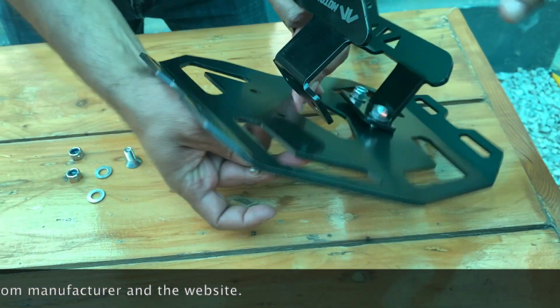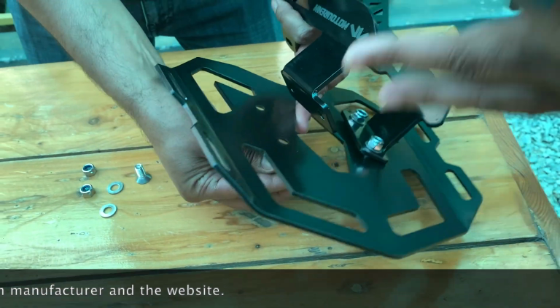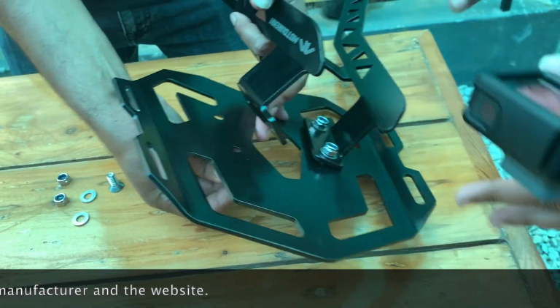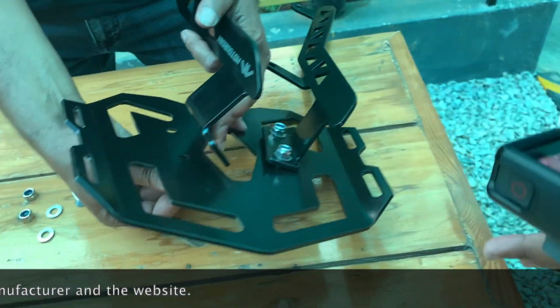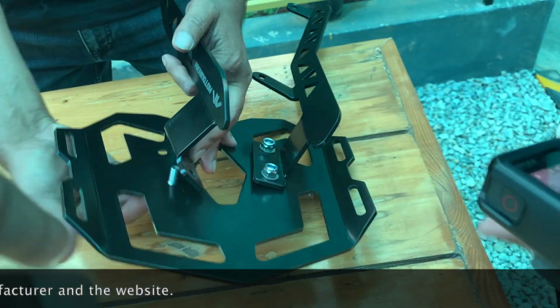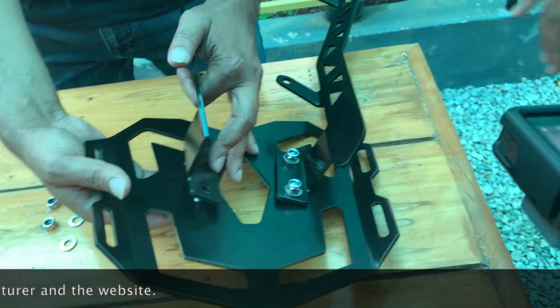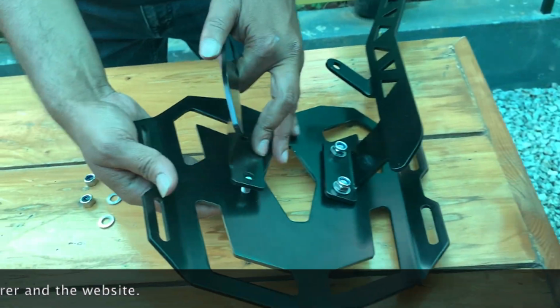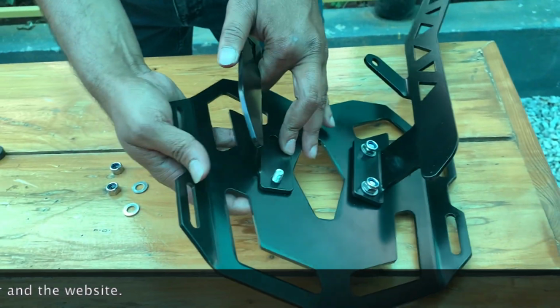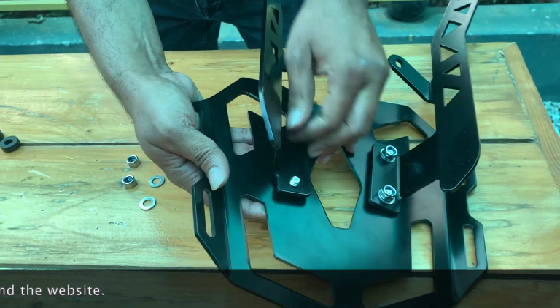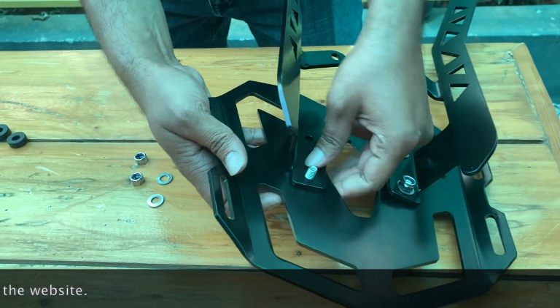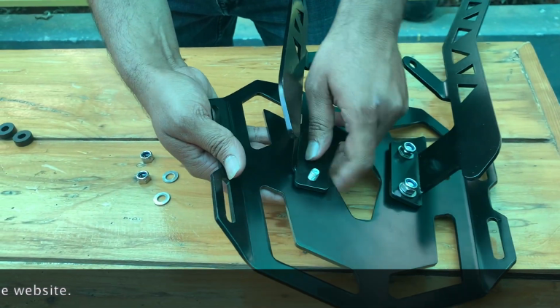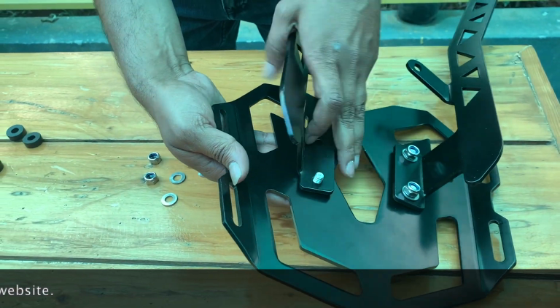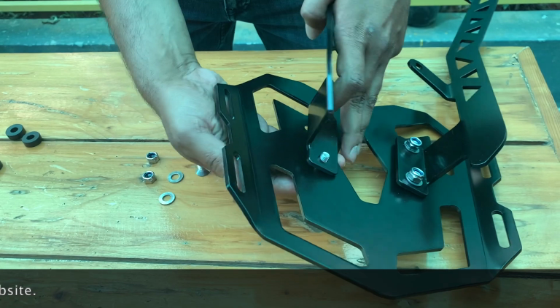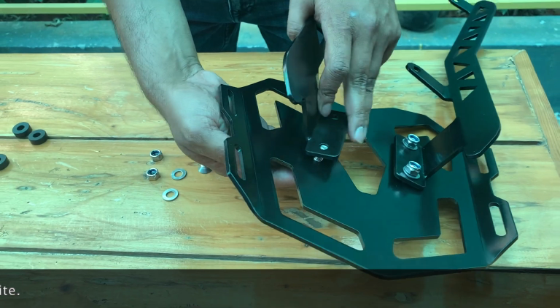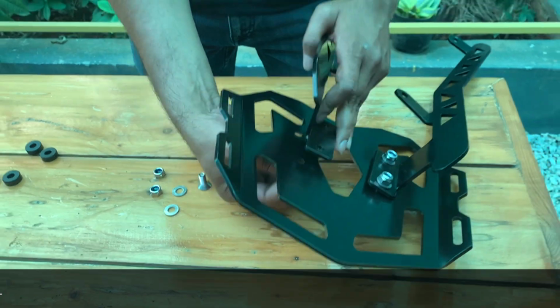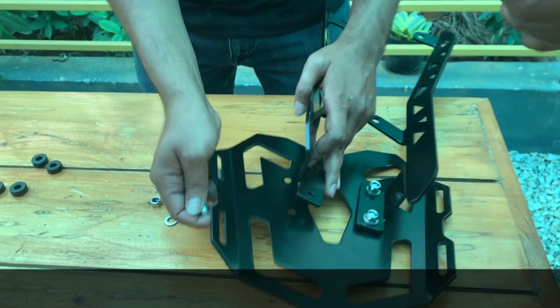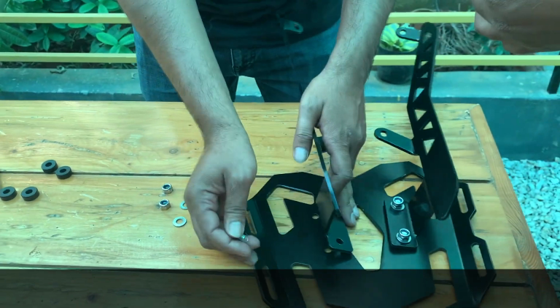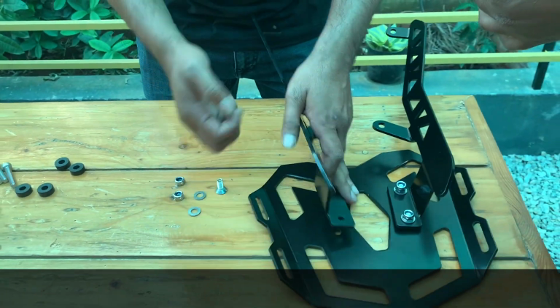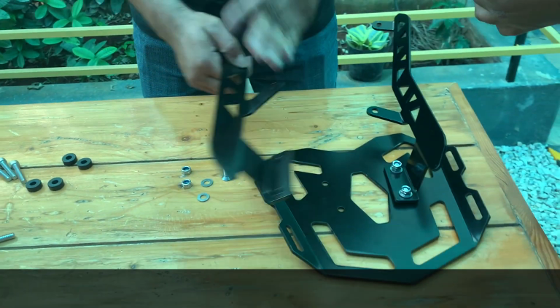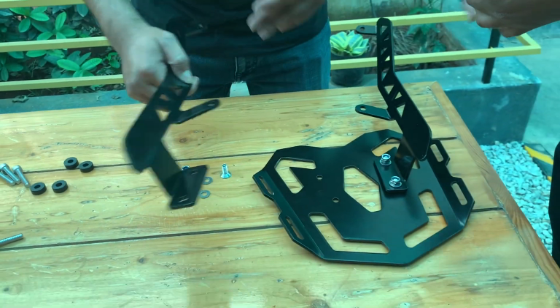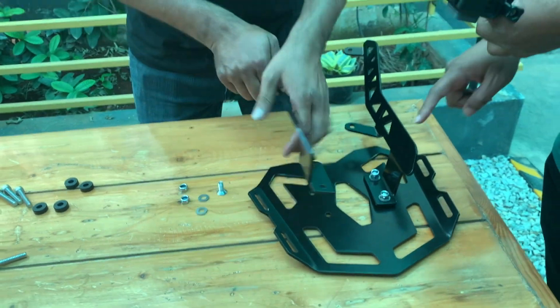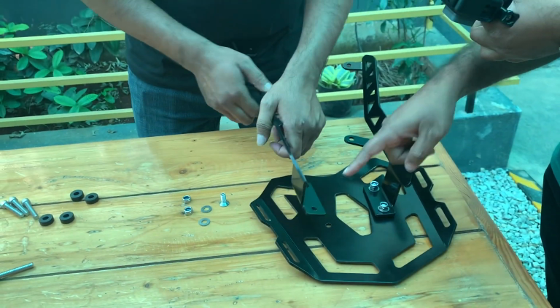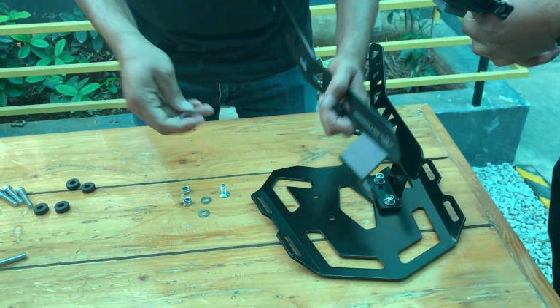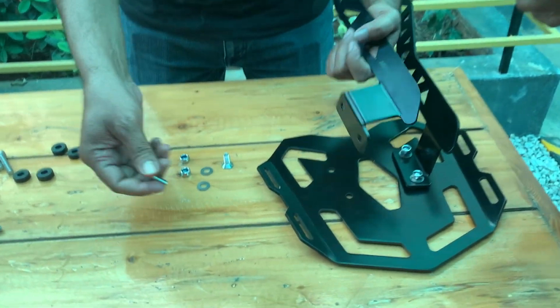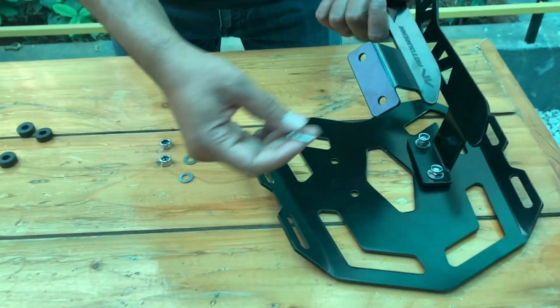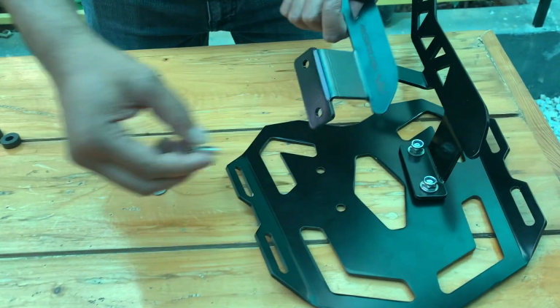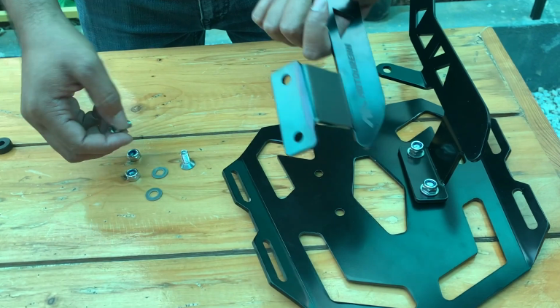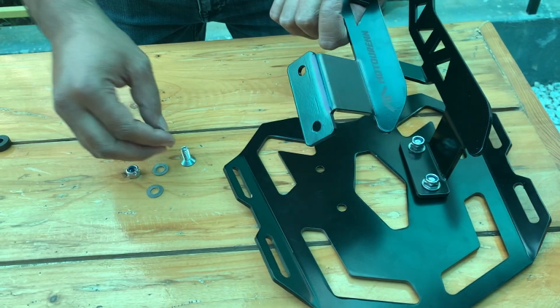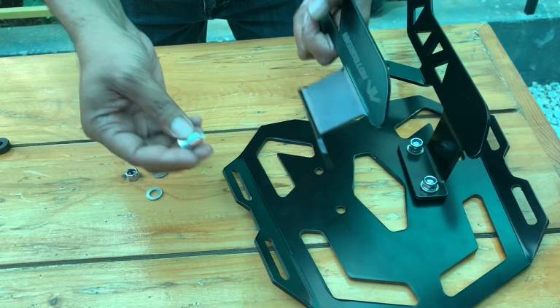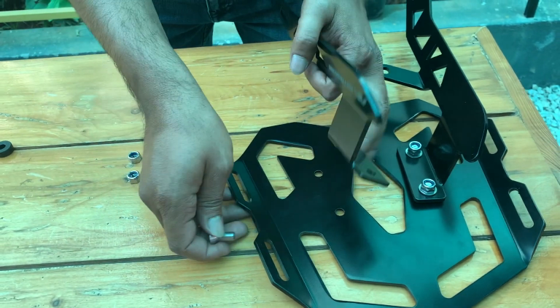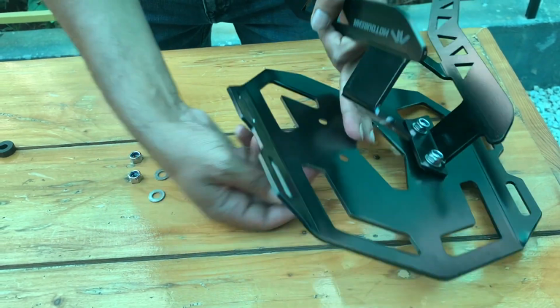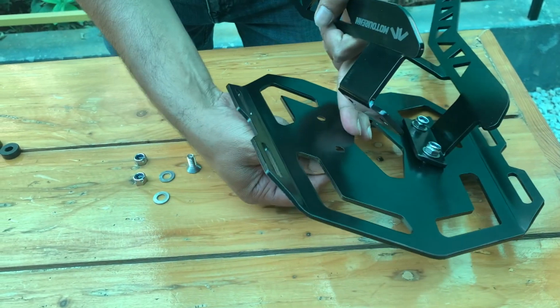The top rack mounts are made of 4mm thickness steel. The top plate itself is made of 4mm thickness 6061 aircraft grade aluminium material.